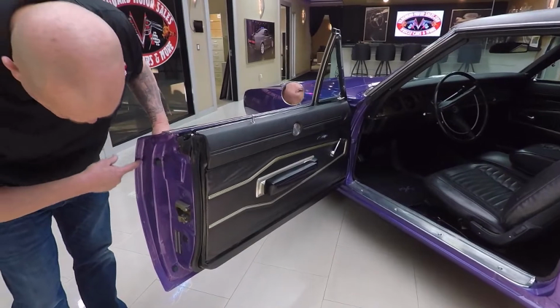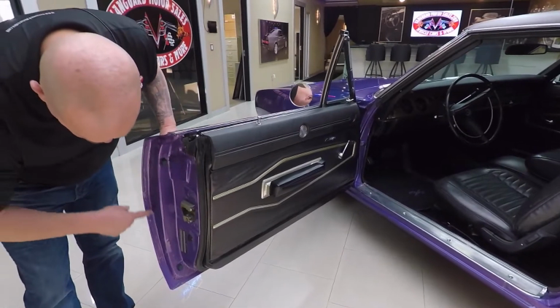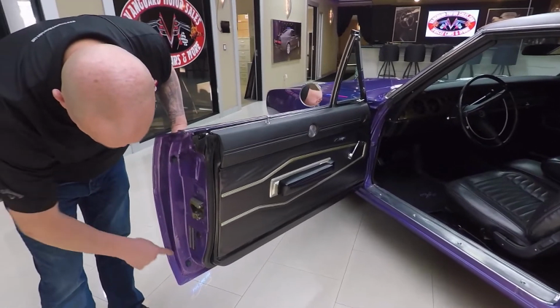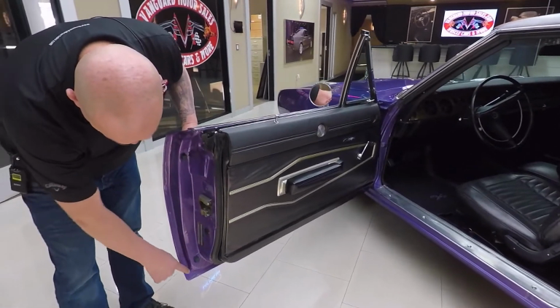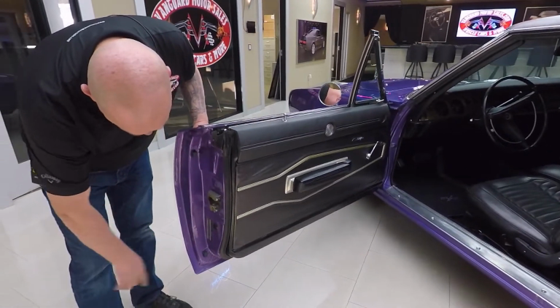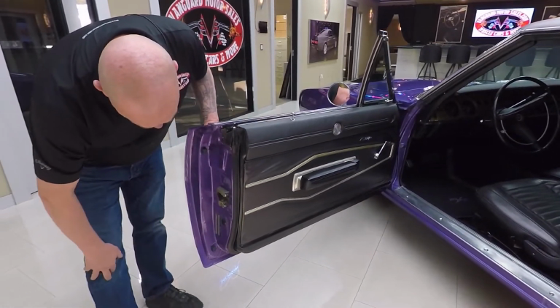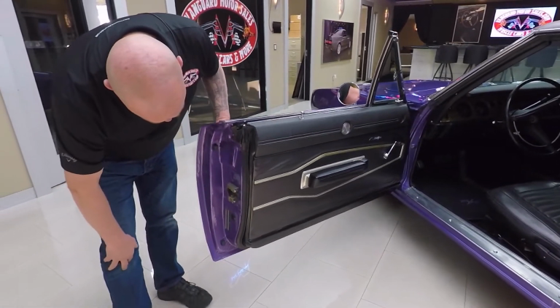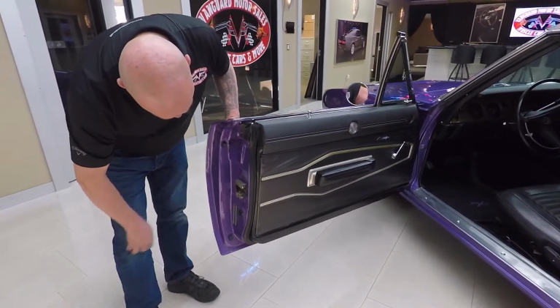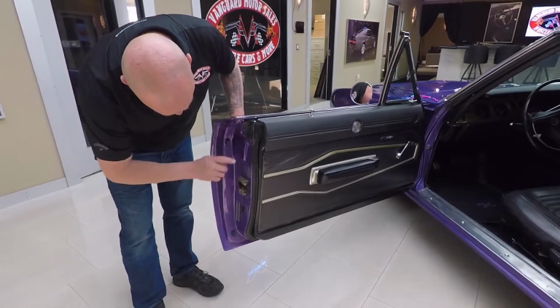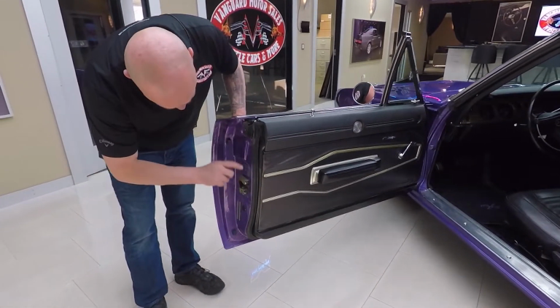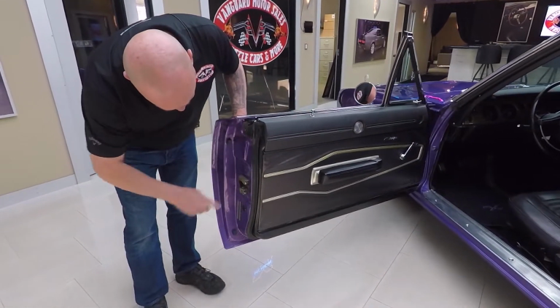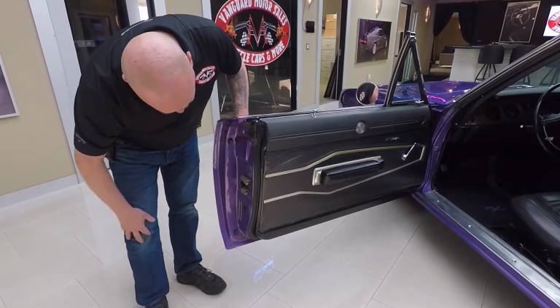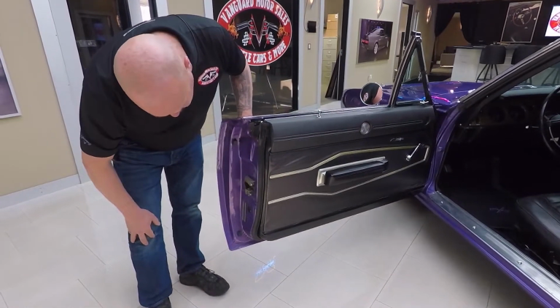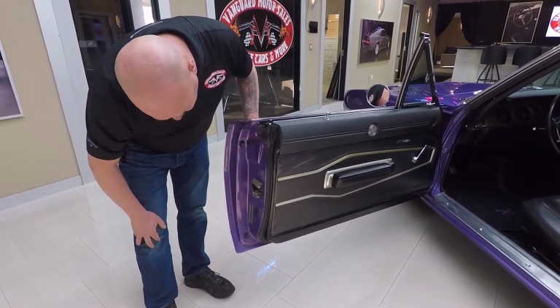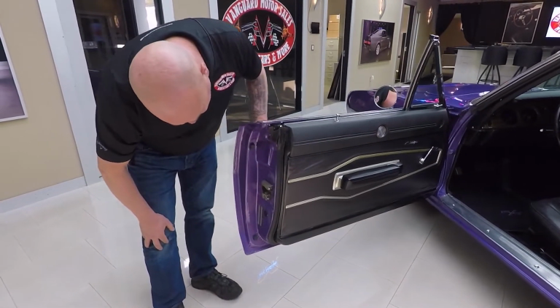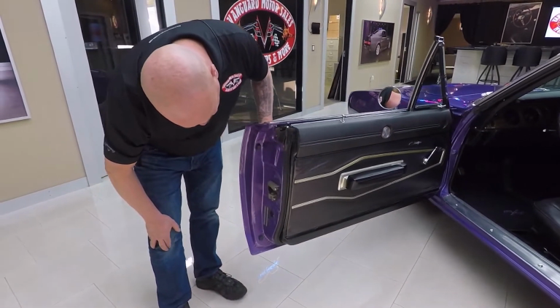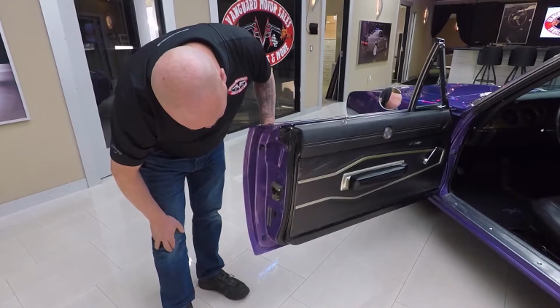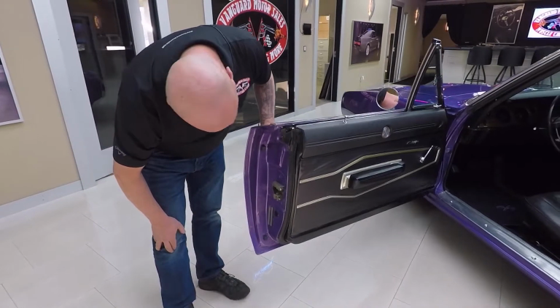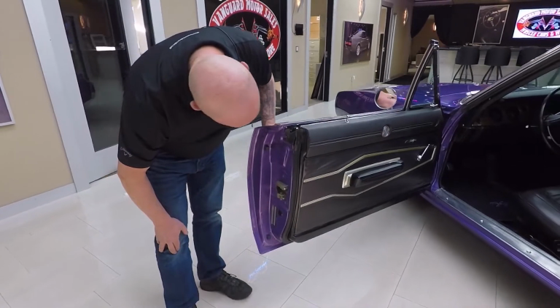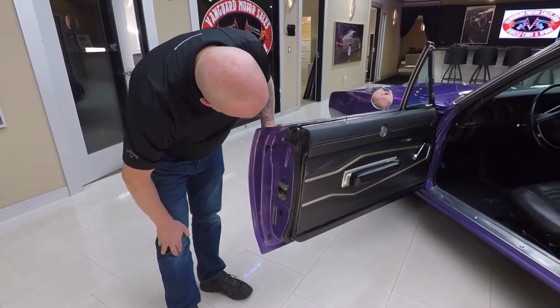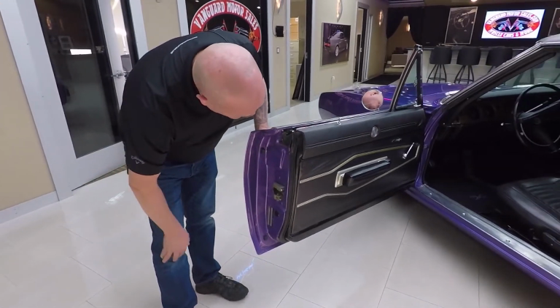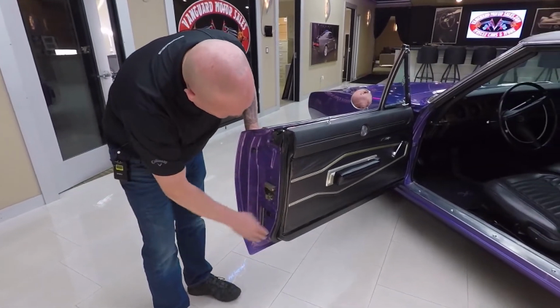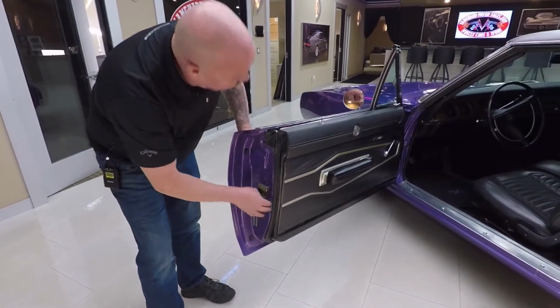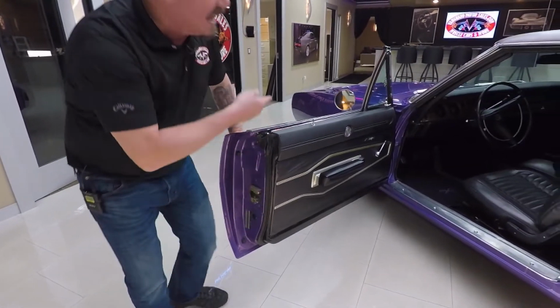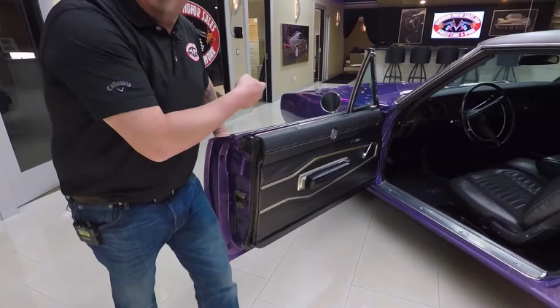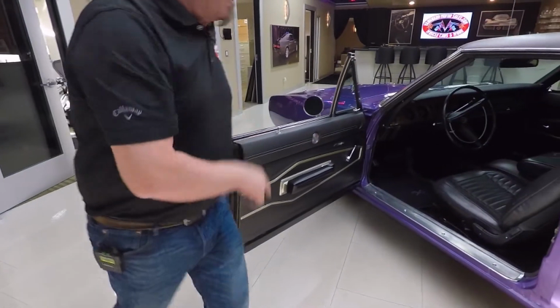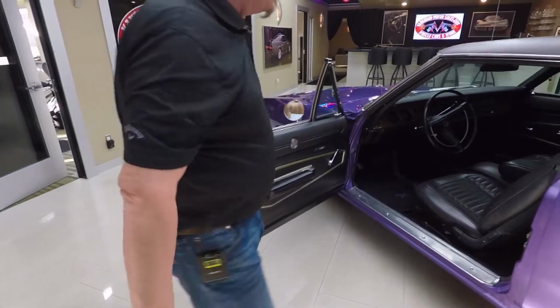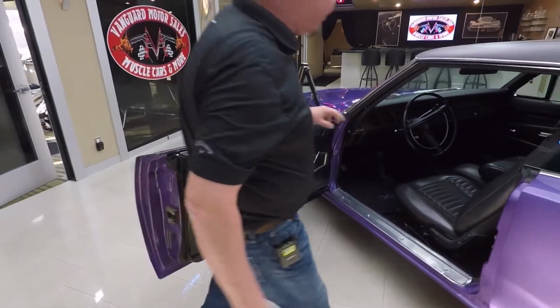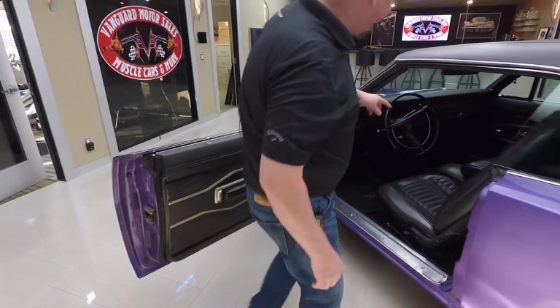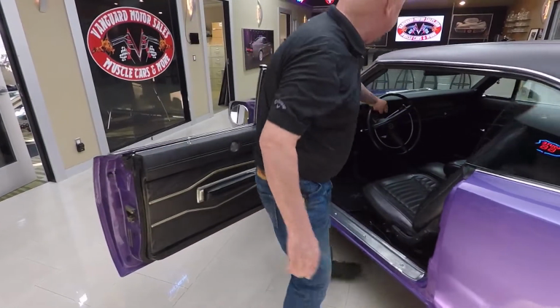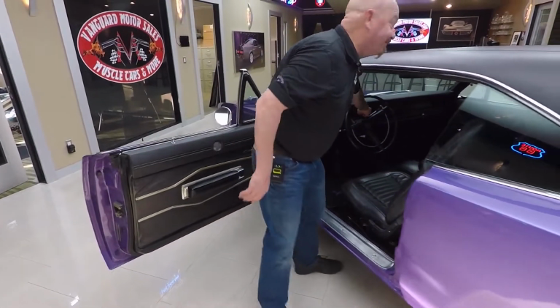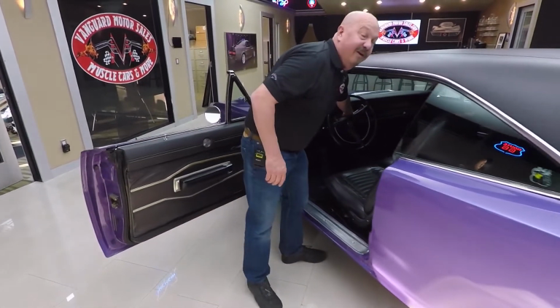Look at that door lip there — it is beautiful. The latch wasn't even painted when they did the restoration. What a beautiful job. And you hear that? The door buzzer even works.